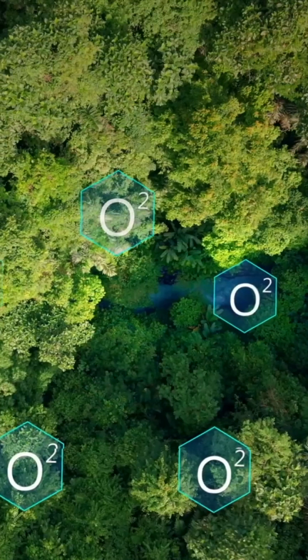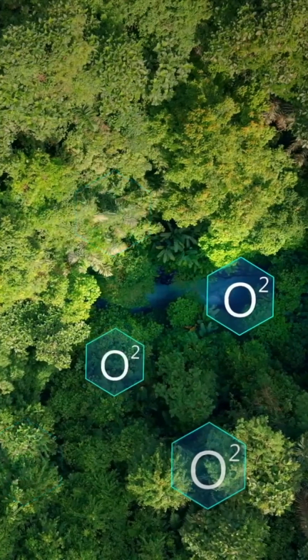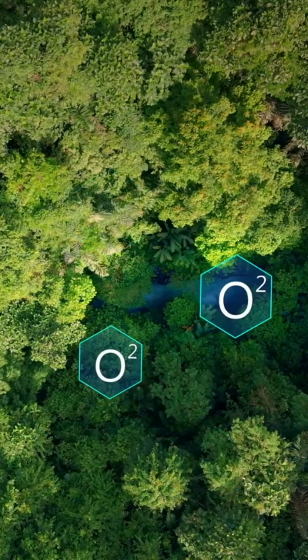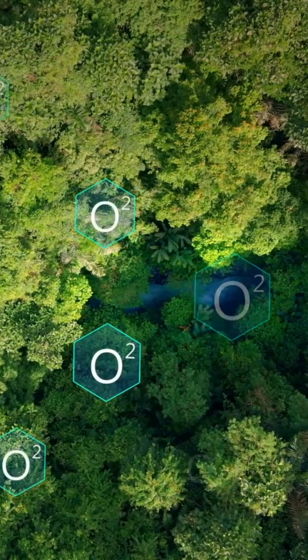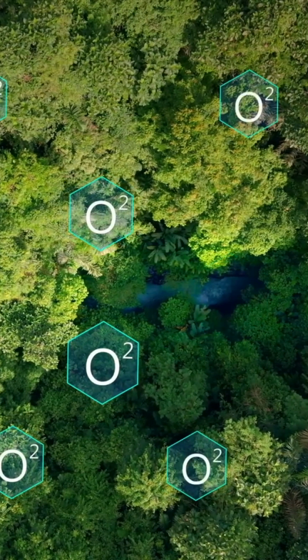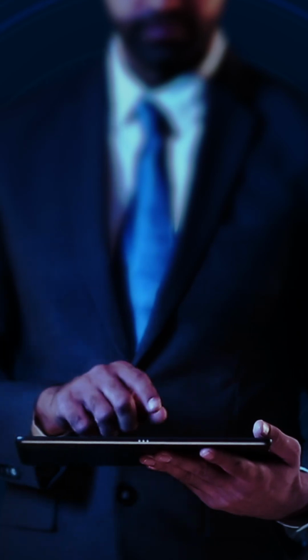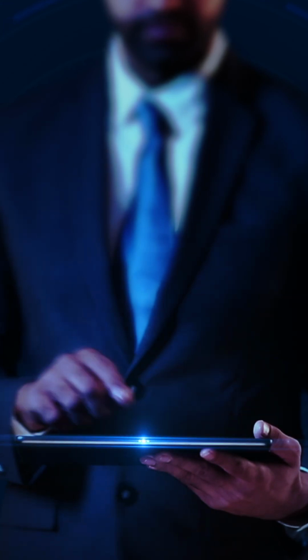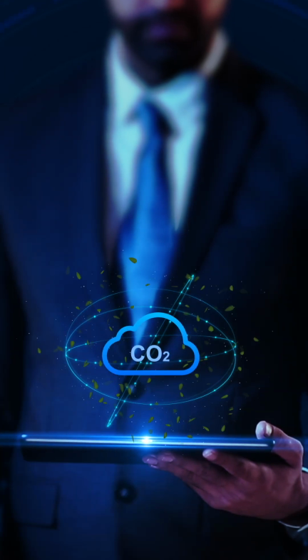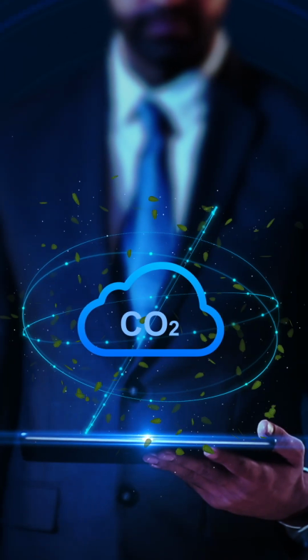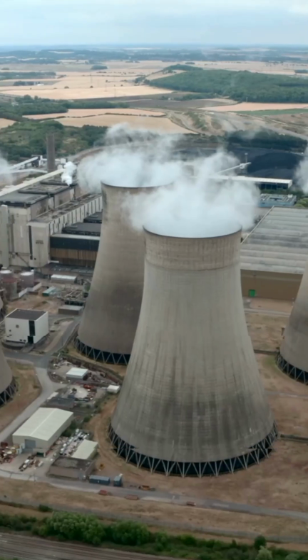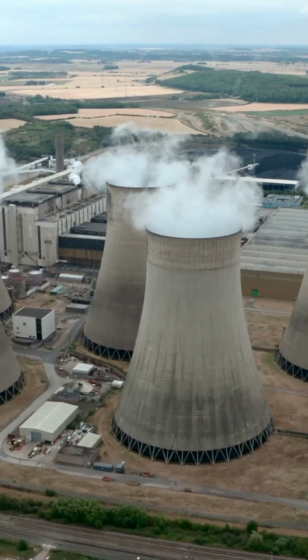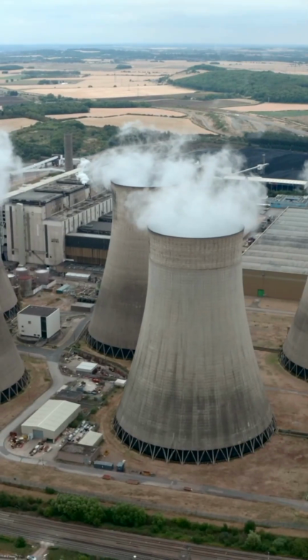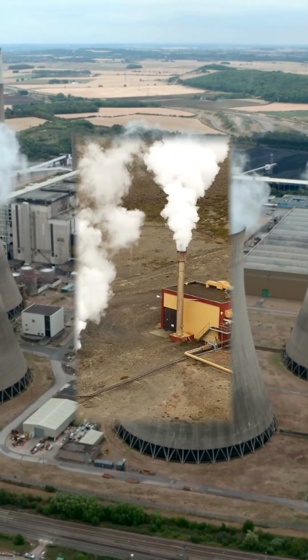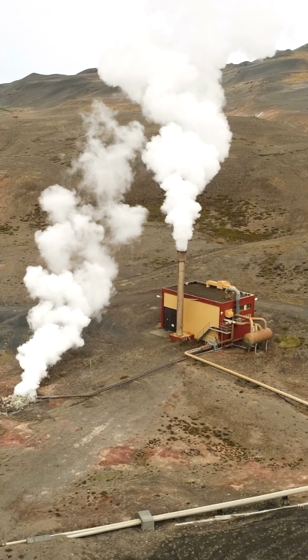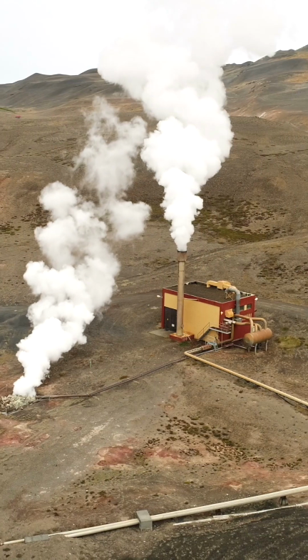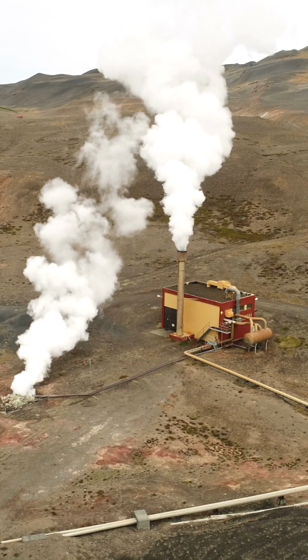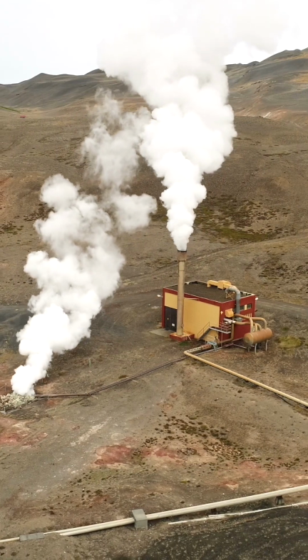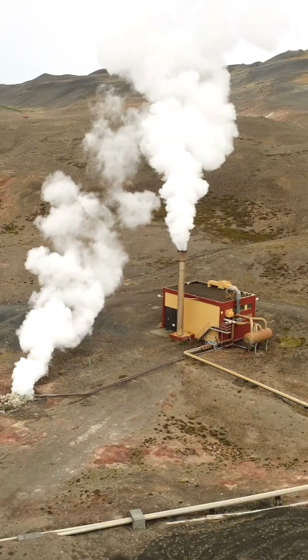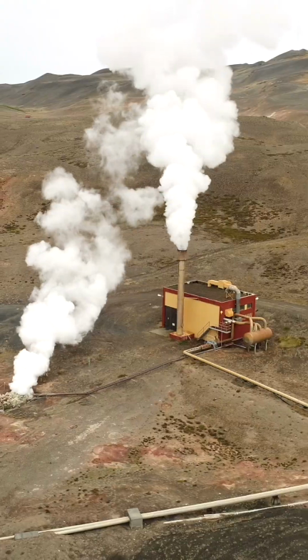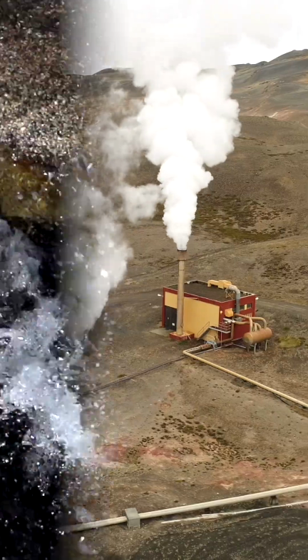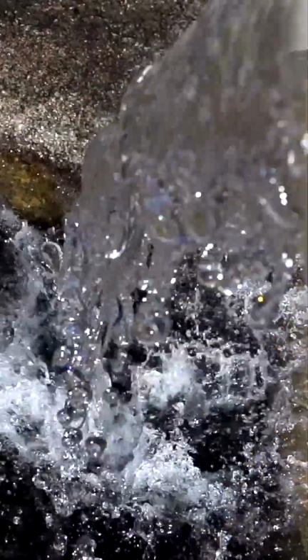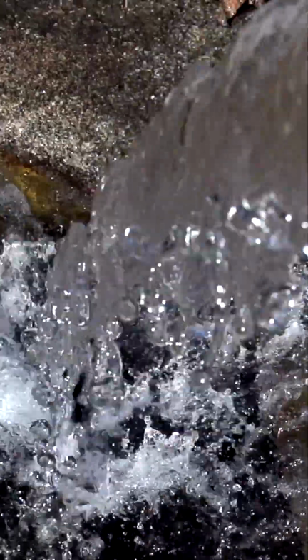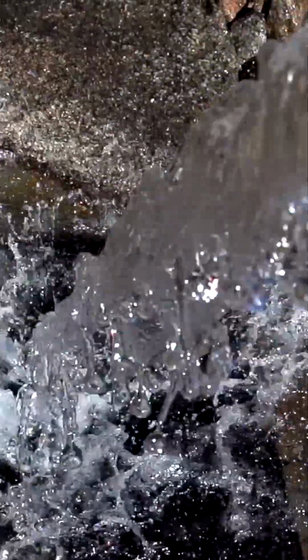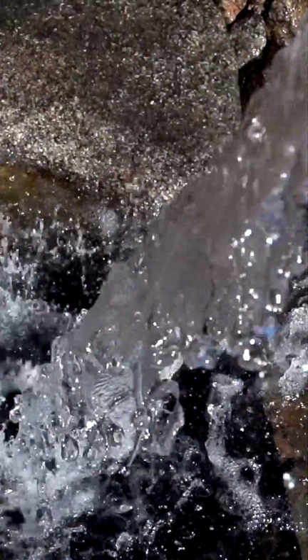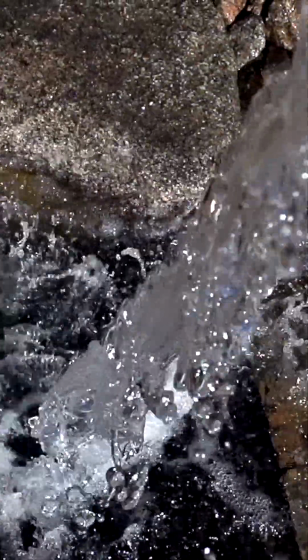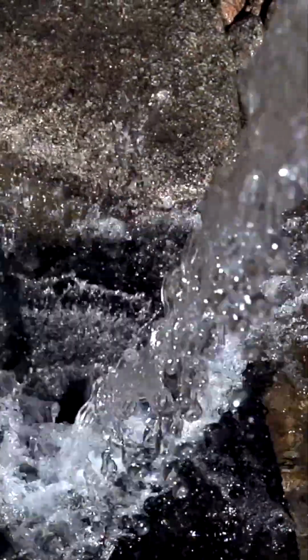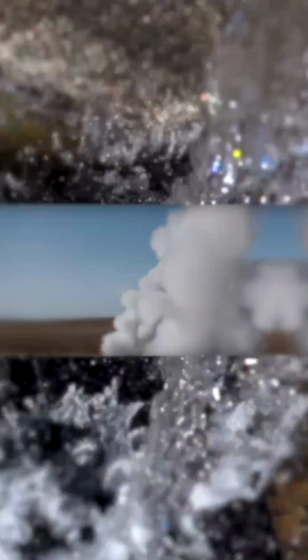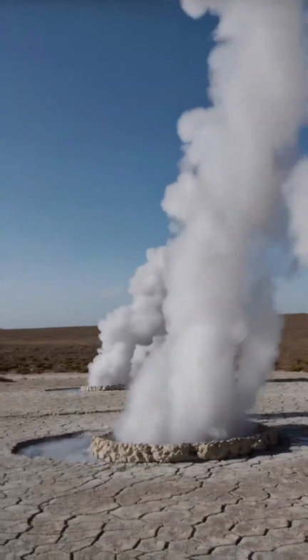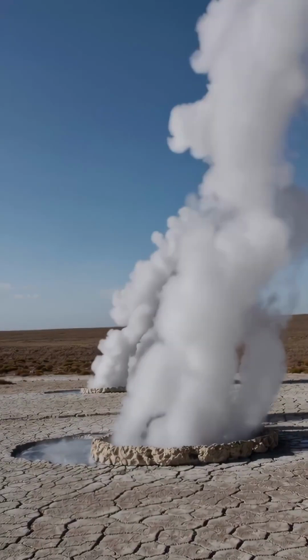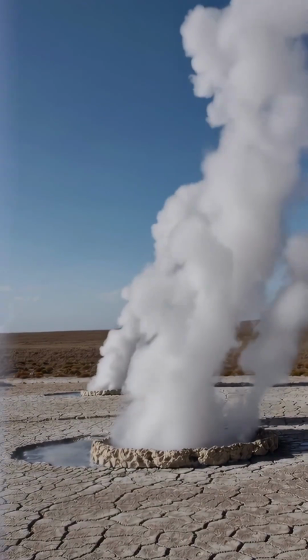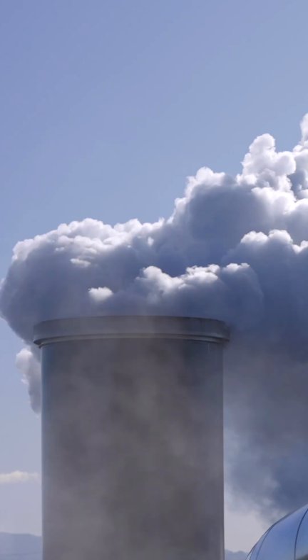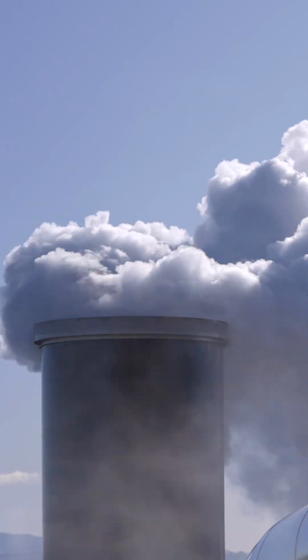Geothermal's advantages are clear: a remarkably low carbon footprint, emitting 99% less CO2 than fossil fuels, and it uses significantly less land than other energy sources. Plus, we re-inject used fluids back into the Earth, renewing the resource and minimizing emissions.